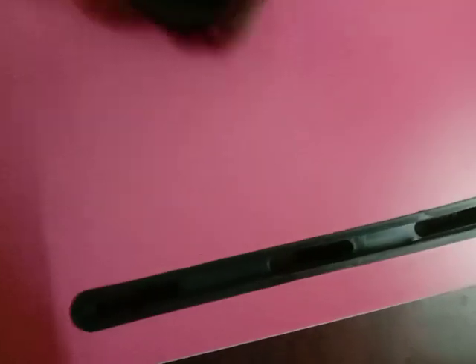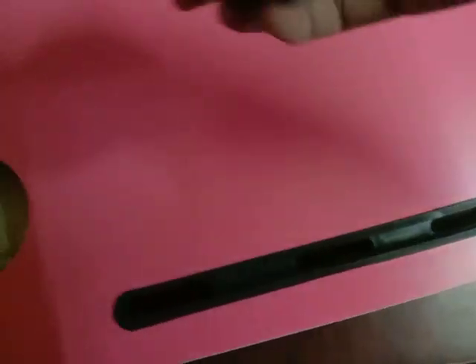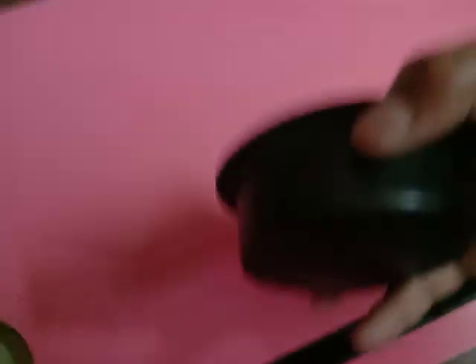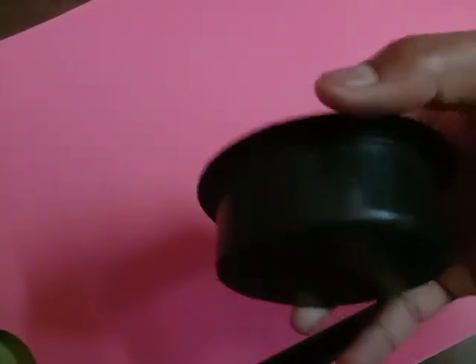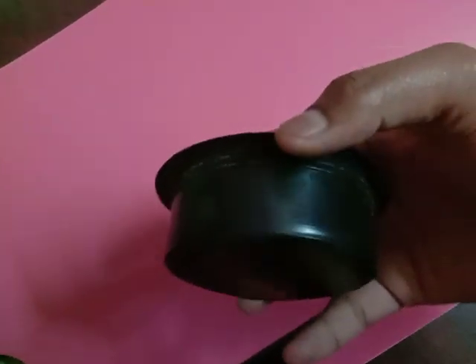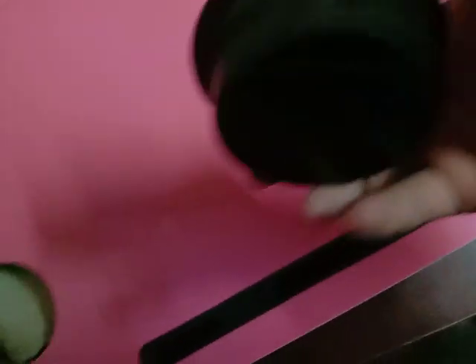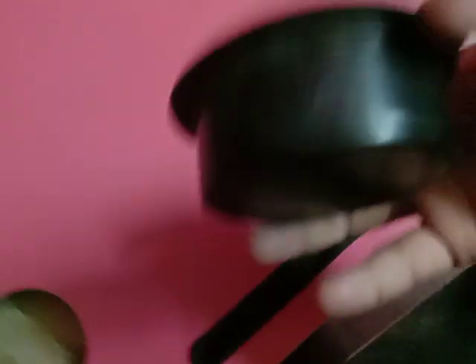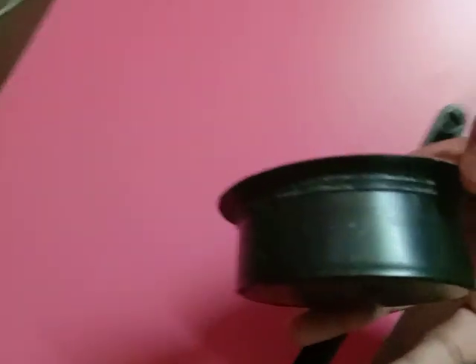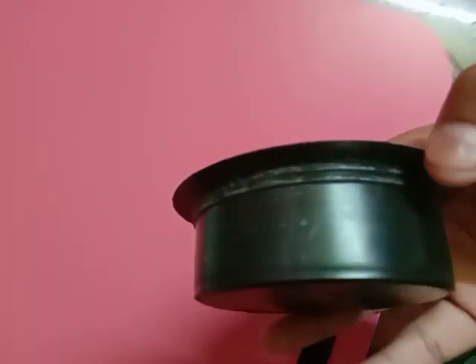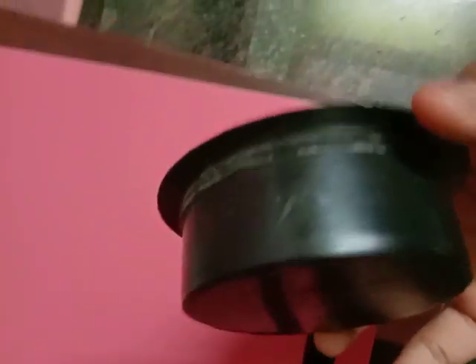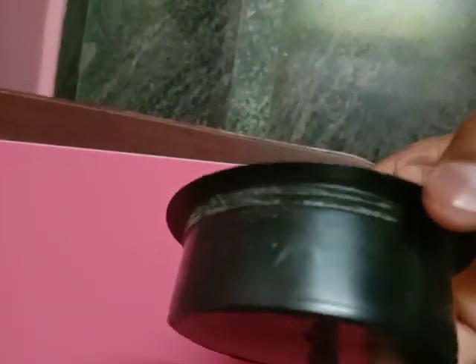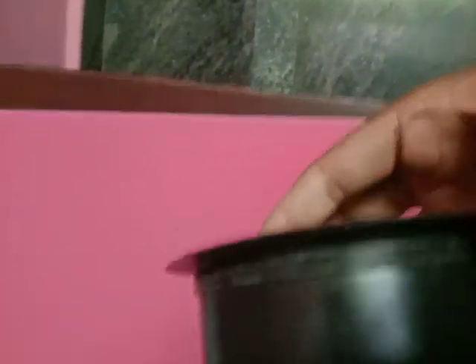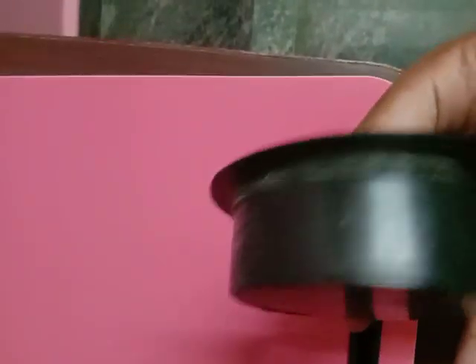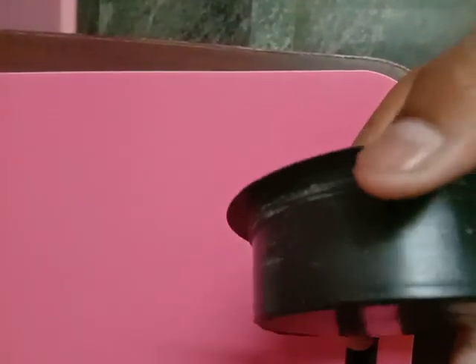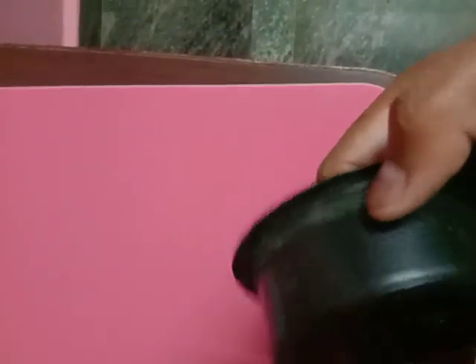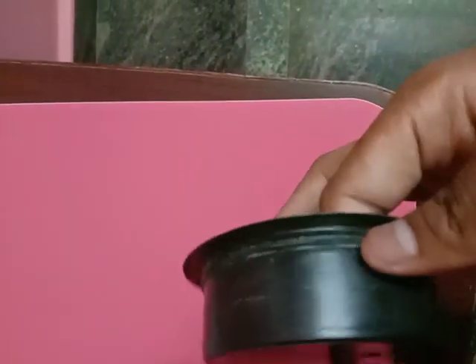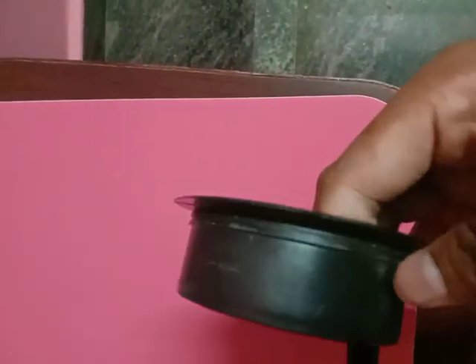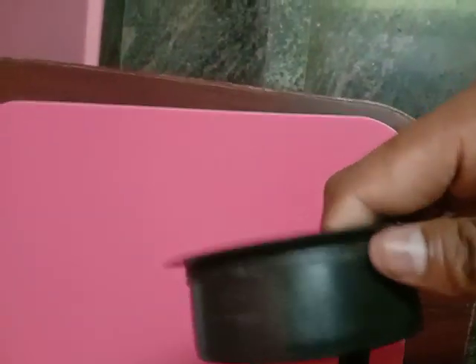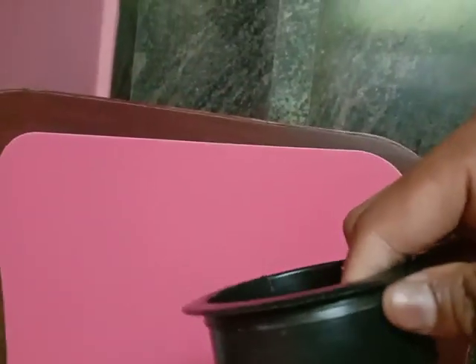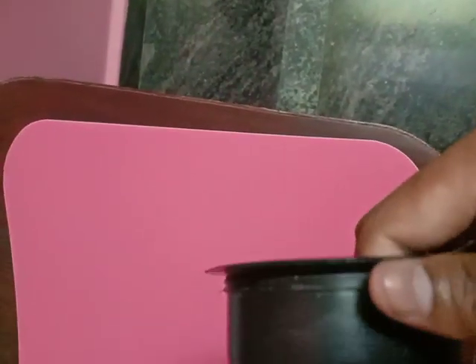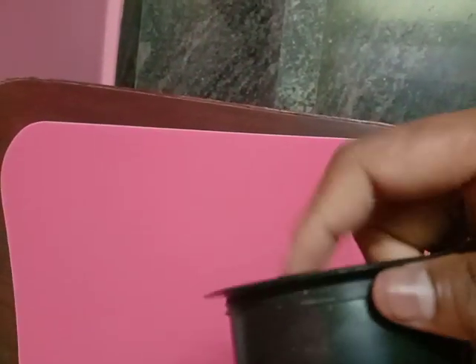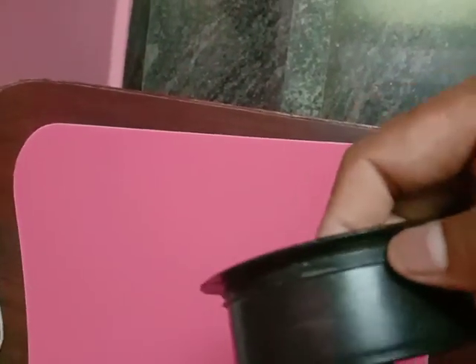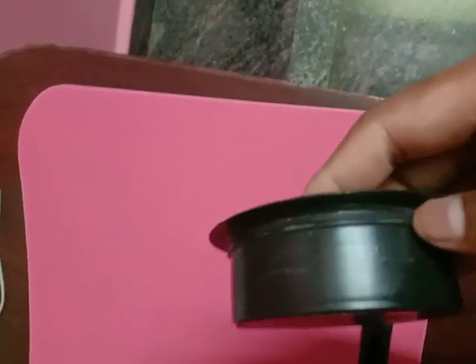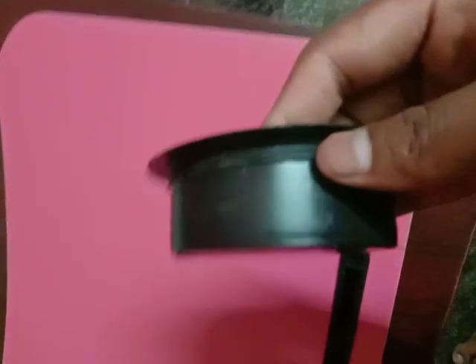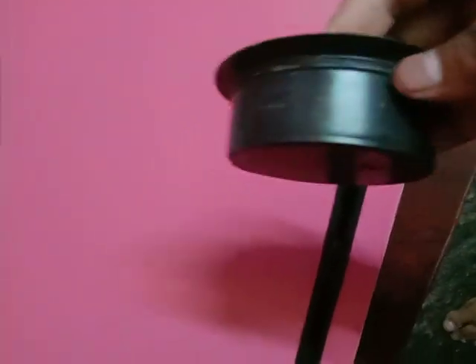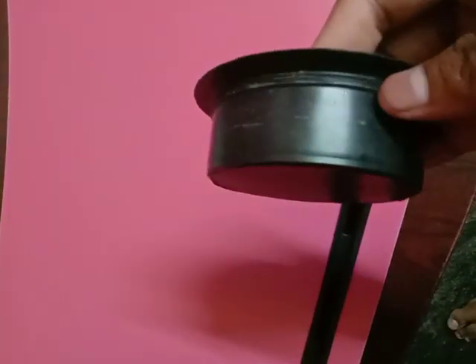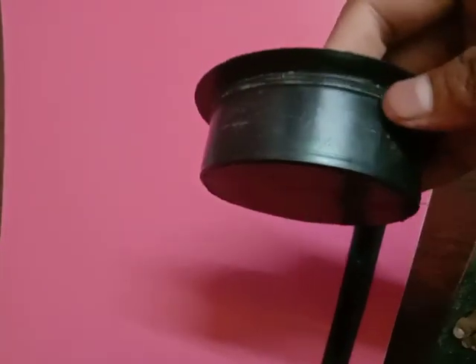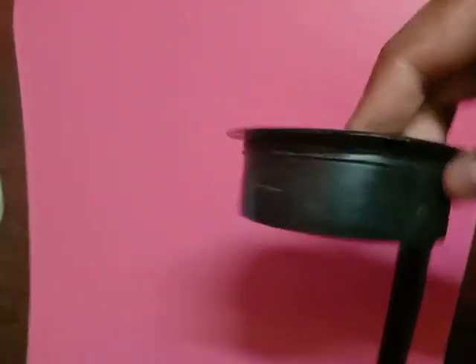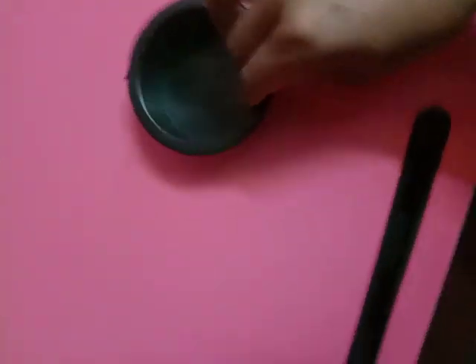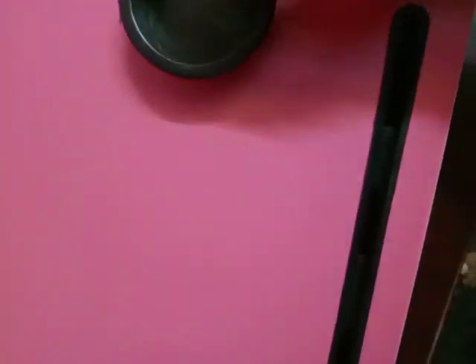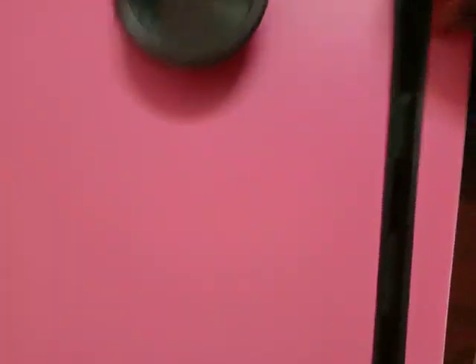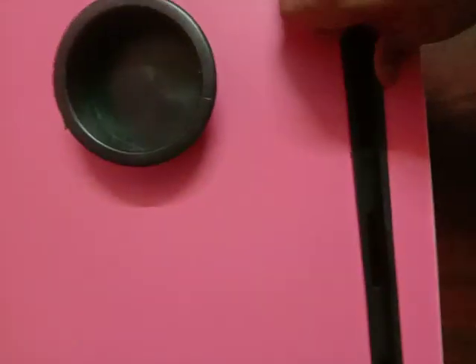You can remove it easily, it's also screw type. There is some dust on it, because every product gets dust if it is stored for a while. My dear friends, you can remove it easily.